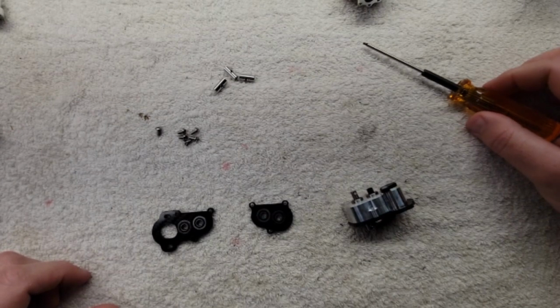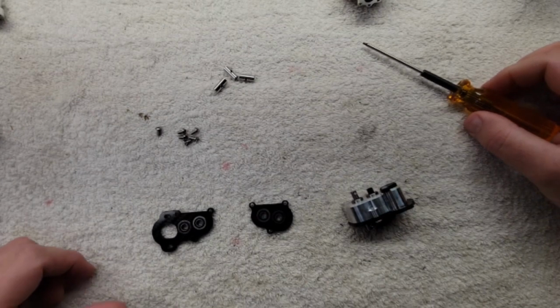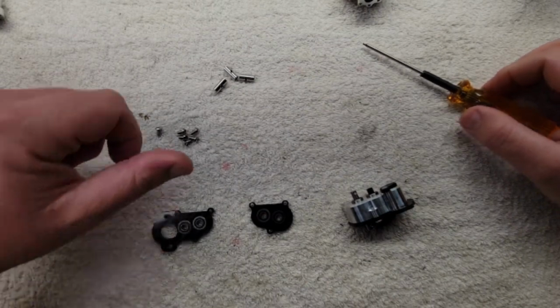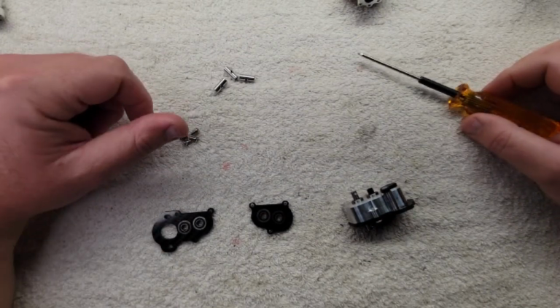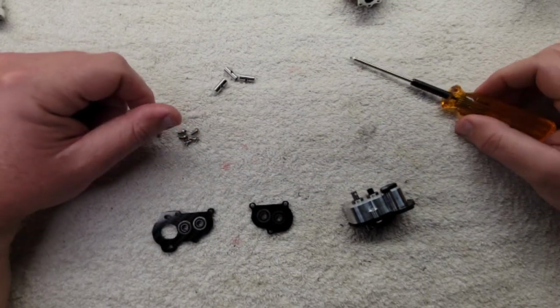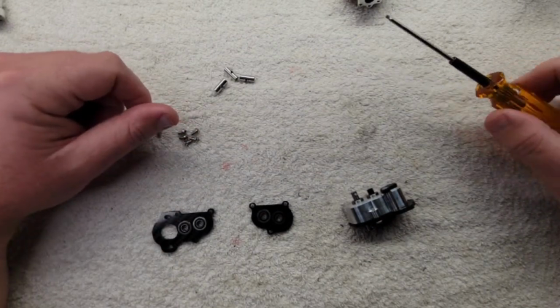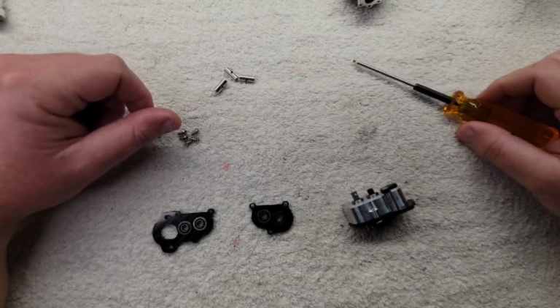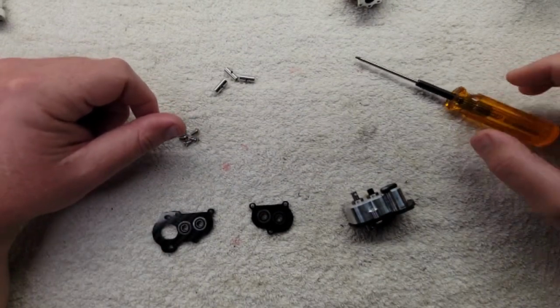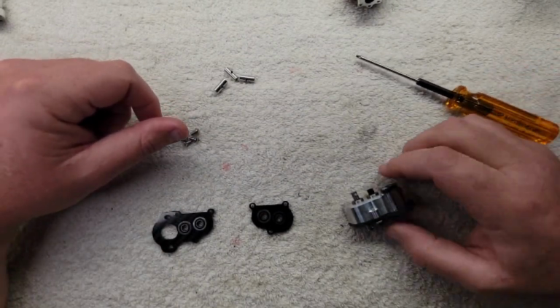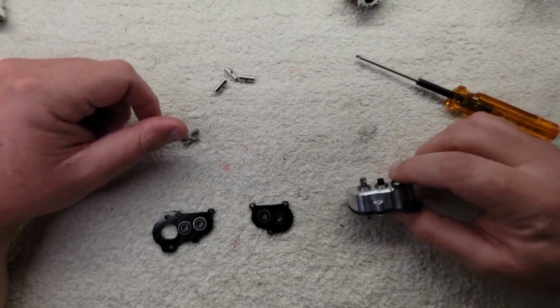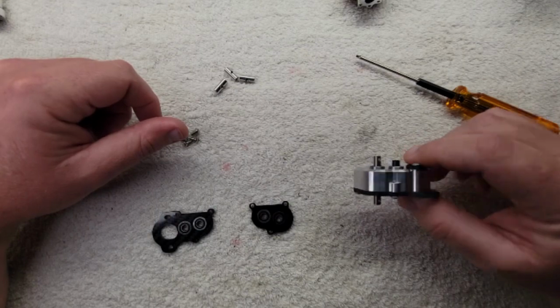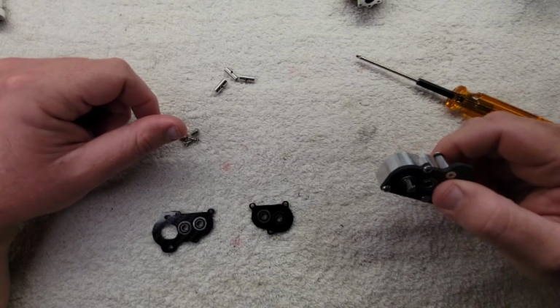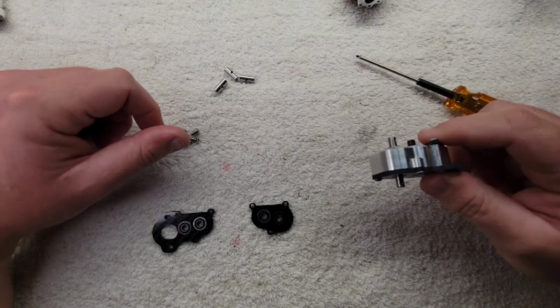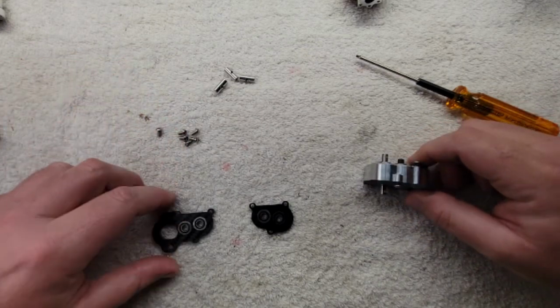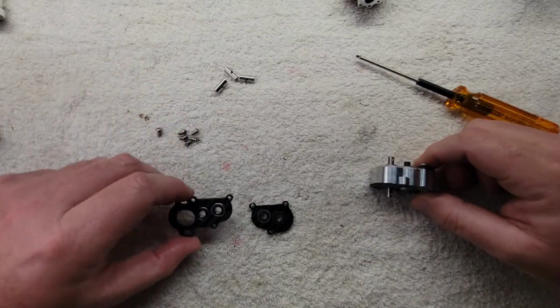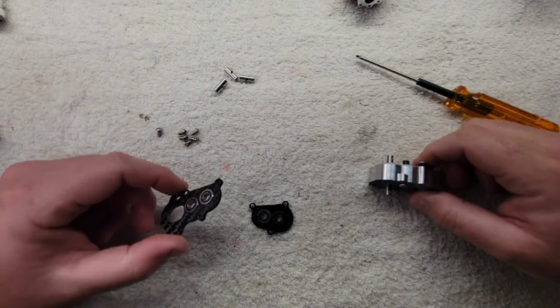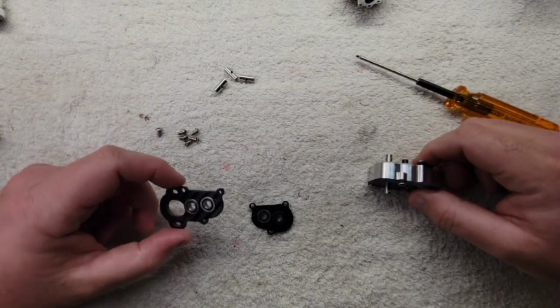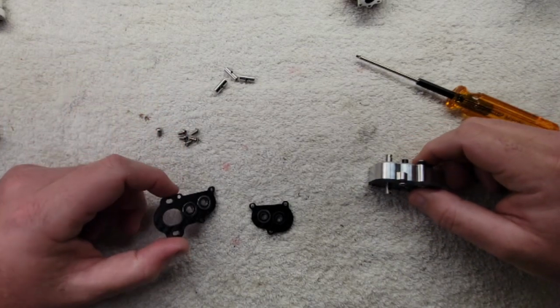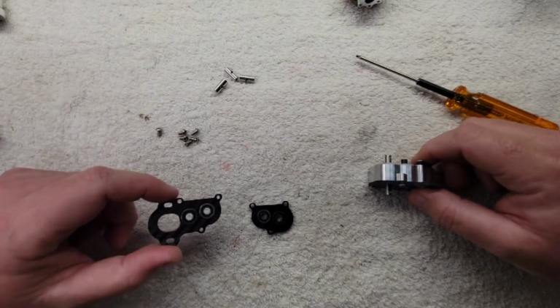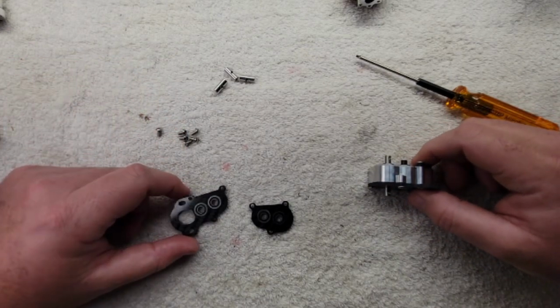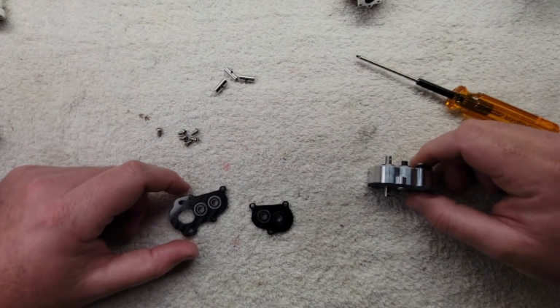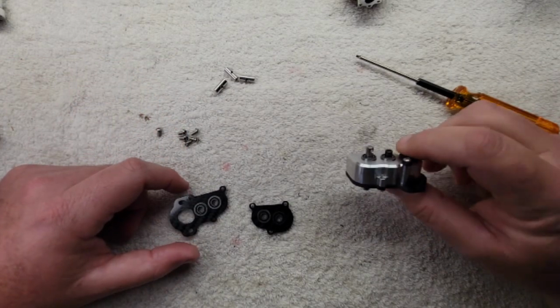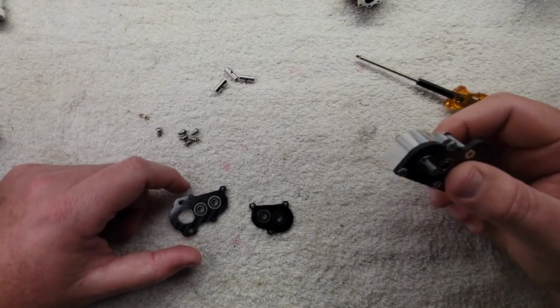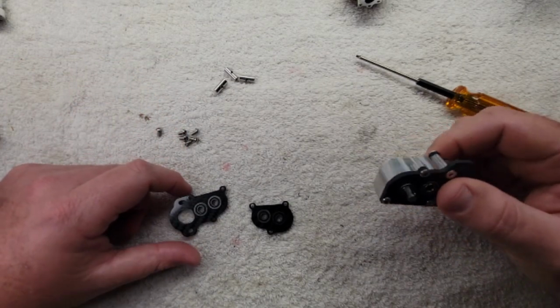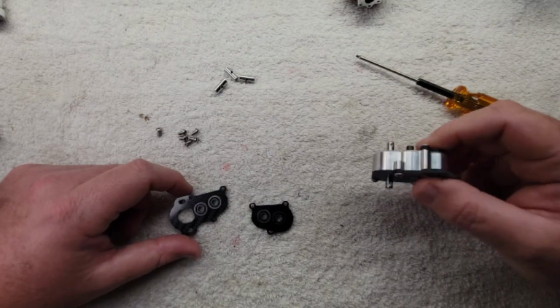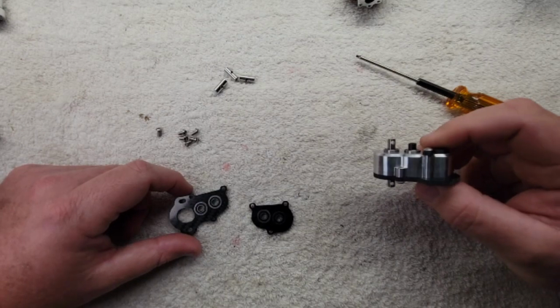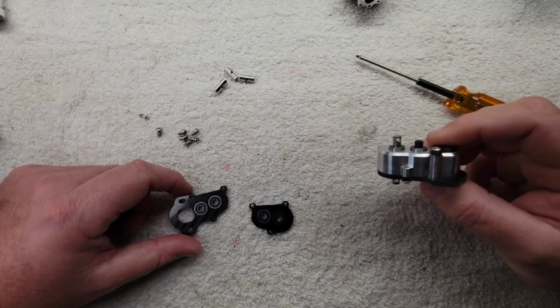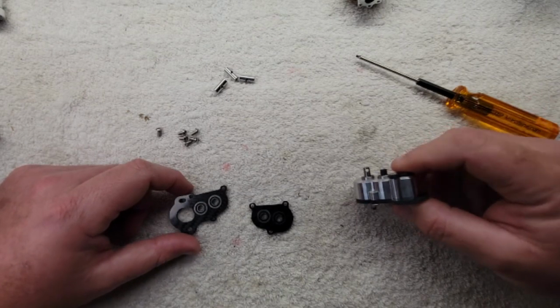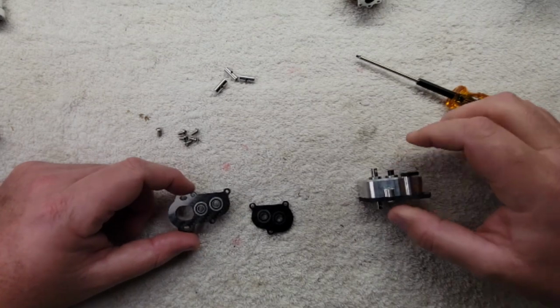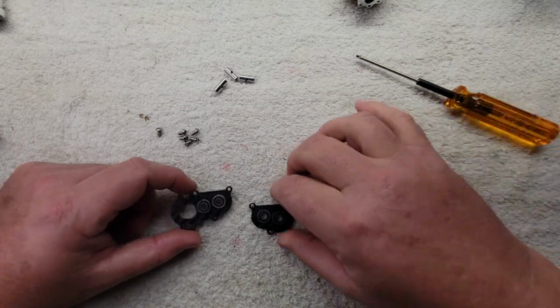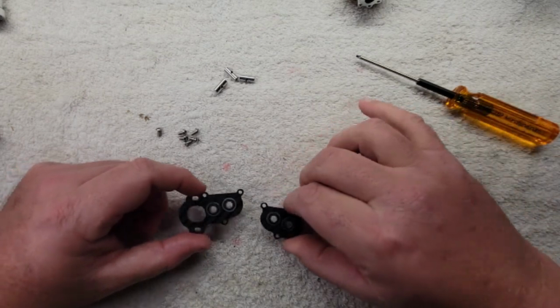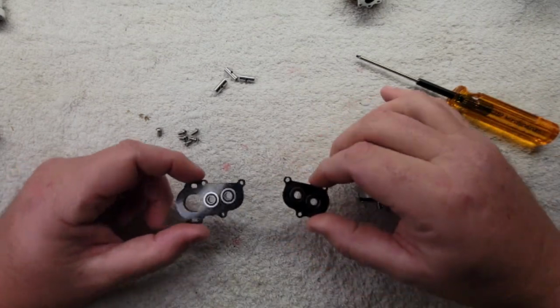What's up y'all, Matt from Deluxe Fab. Today we're going to show you how to turn a regular portal transmission into the ultralight system. If you already have one of these and you want to buy the ultralight conversion kit, this is how you do it.